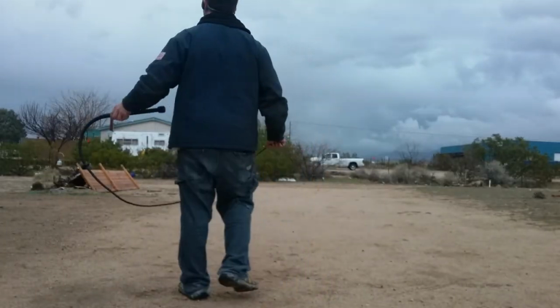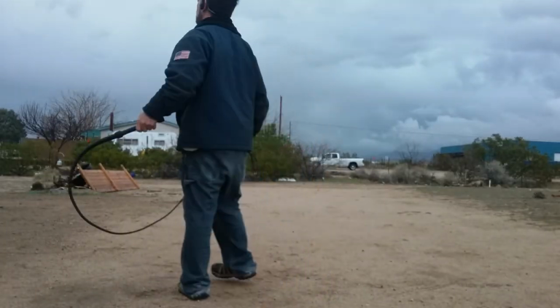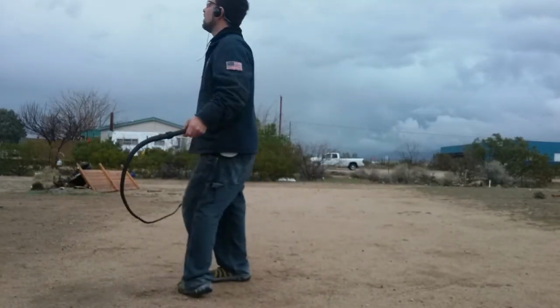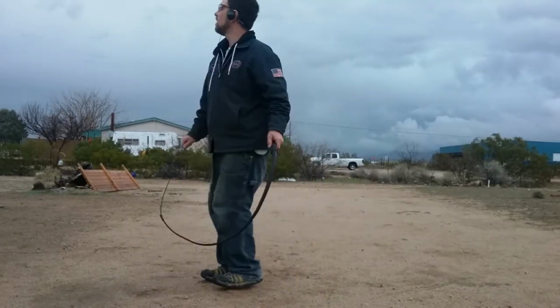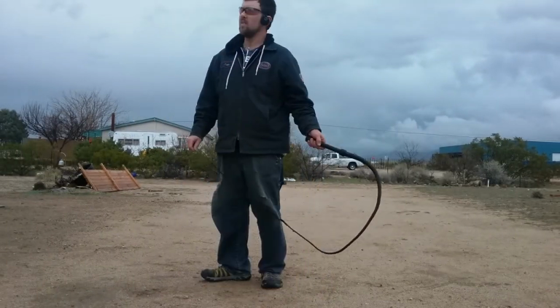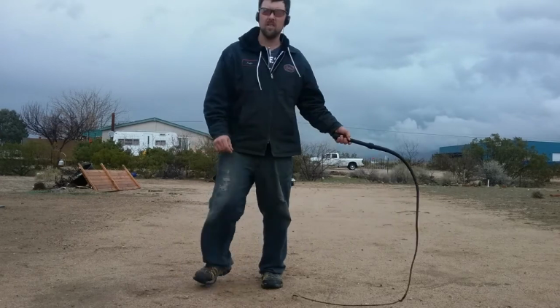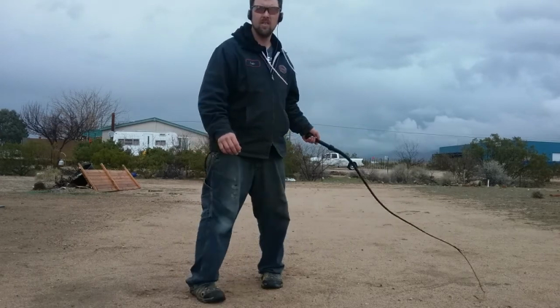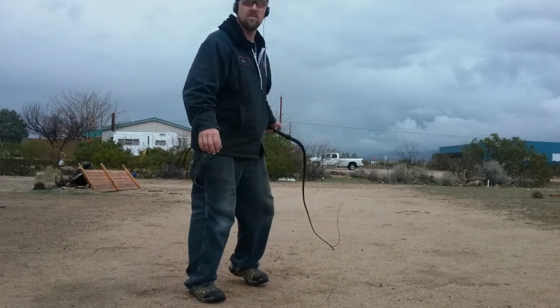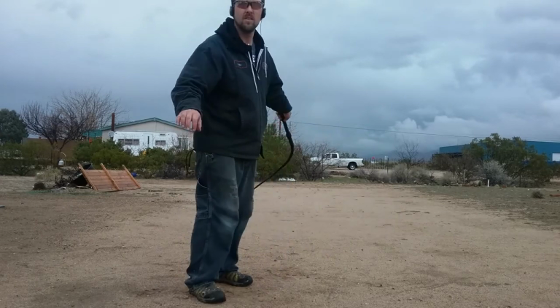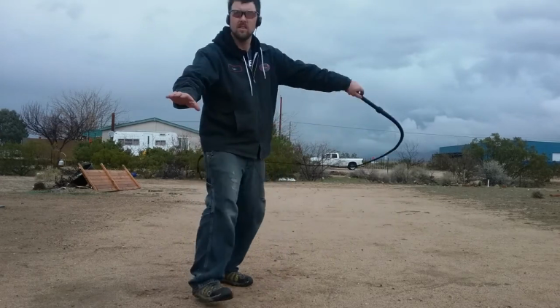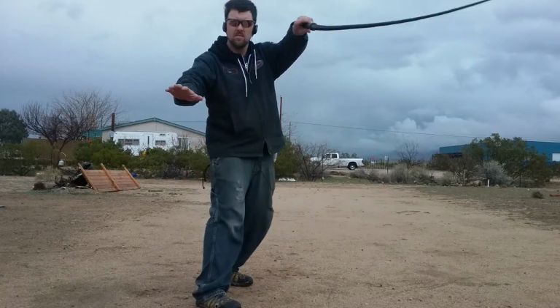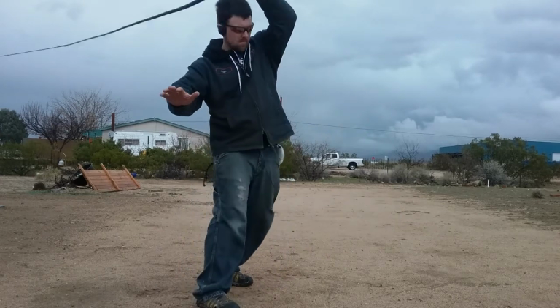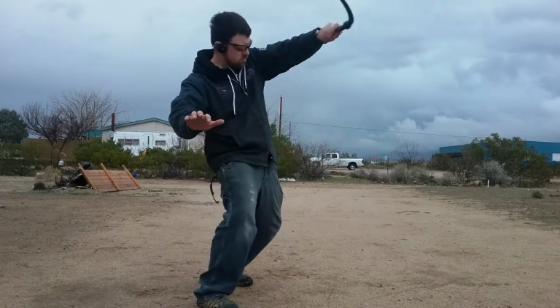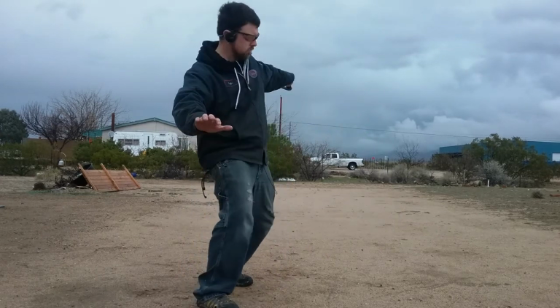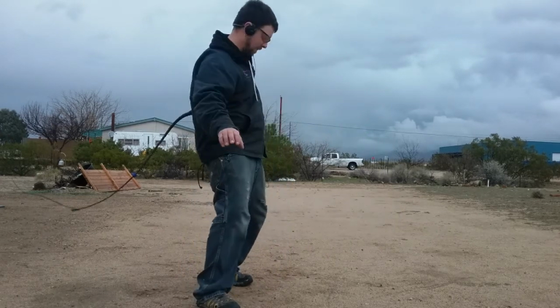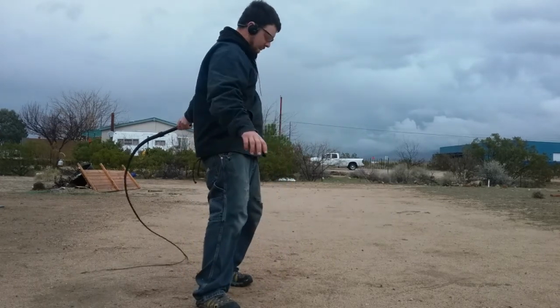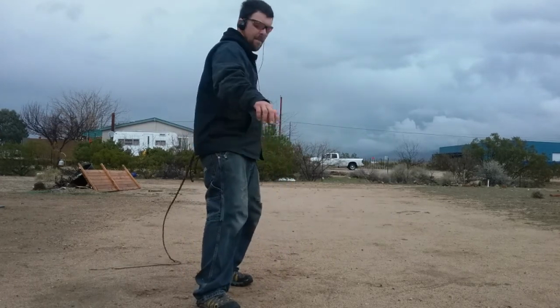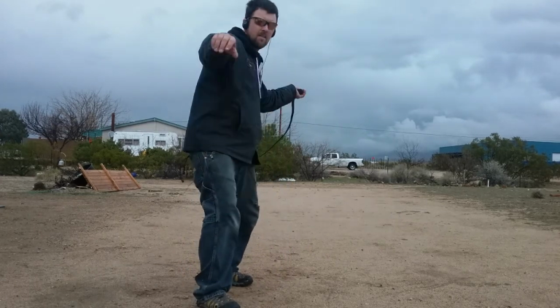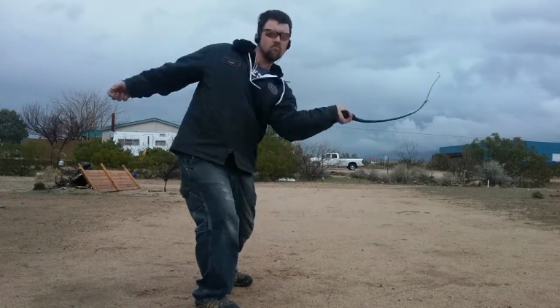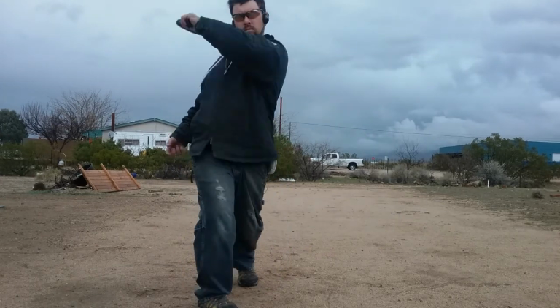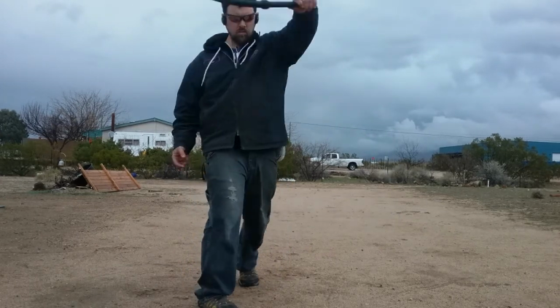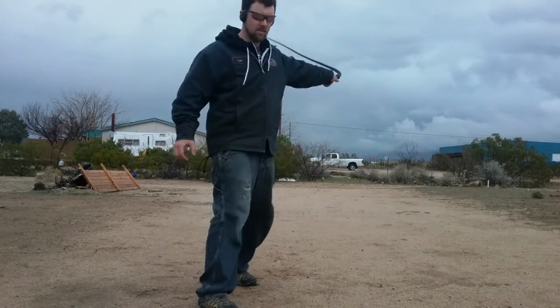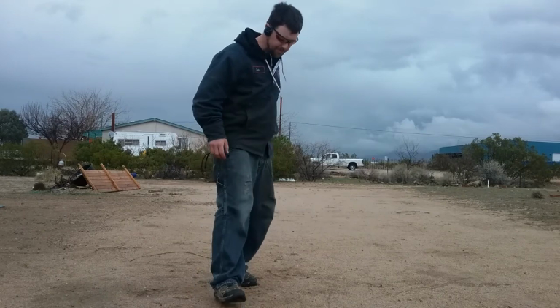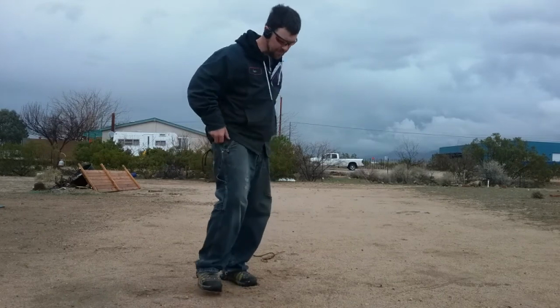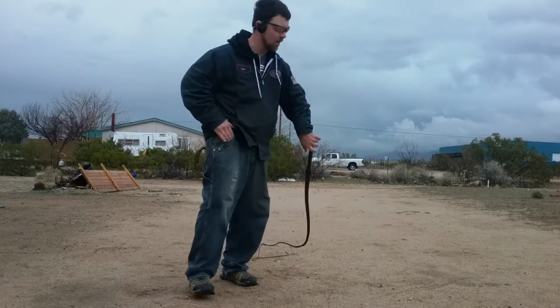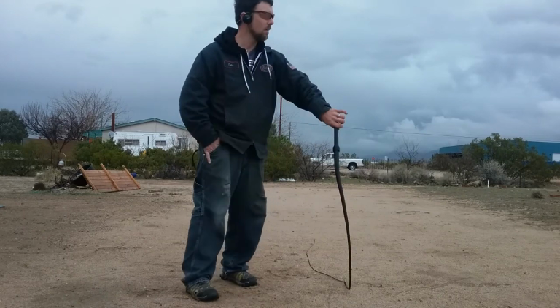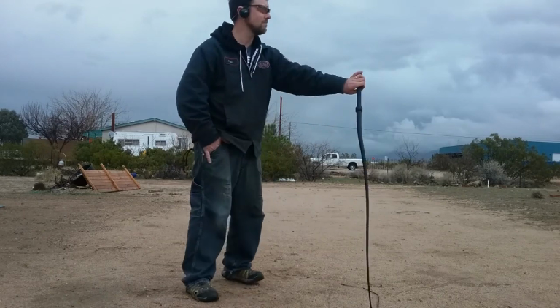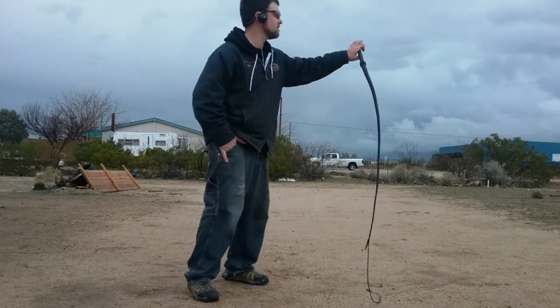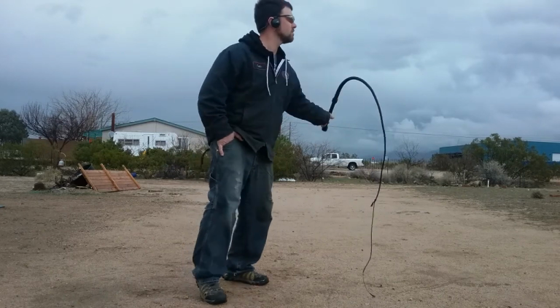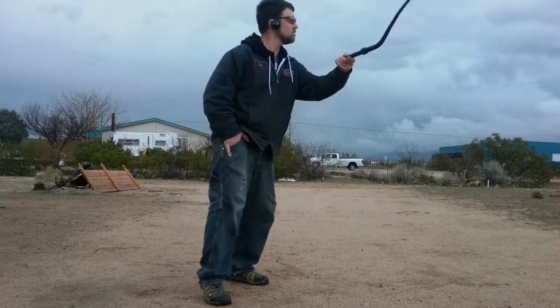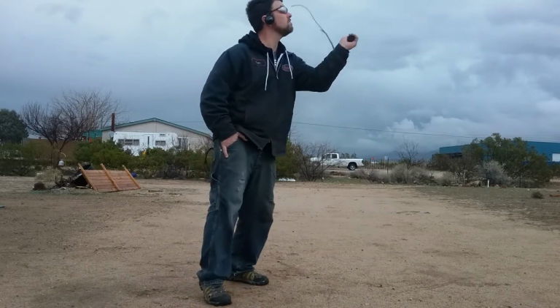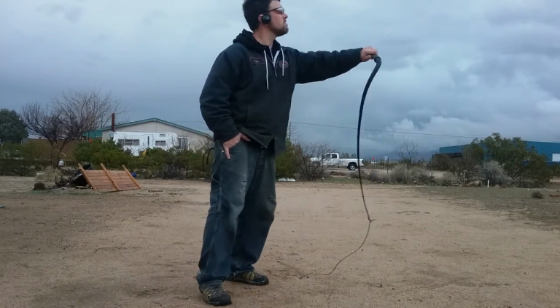Clack. Crack. Crack. Crack. Crack. Crack.